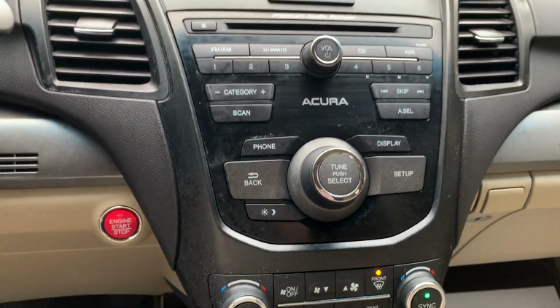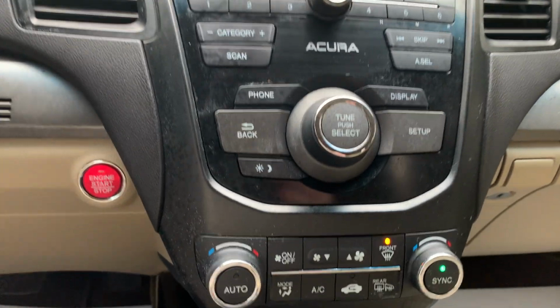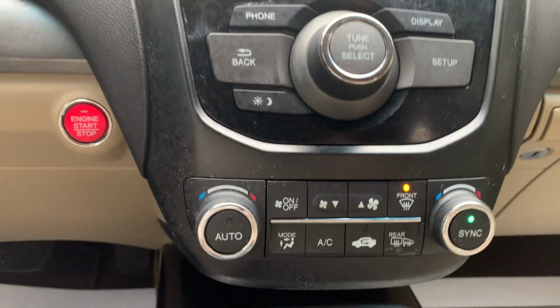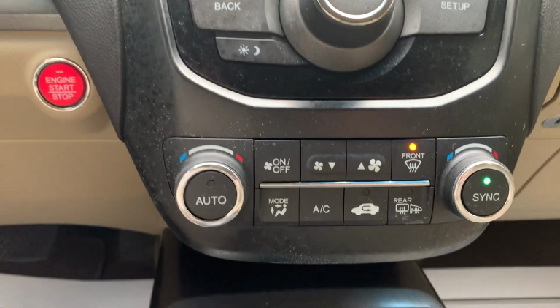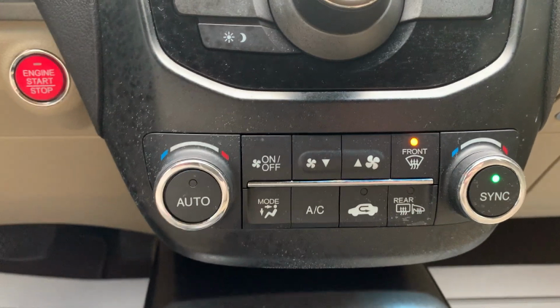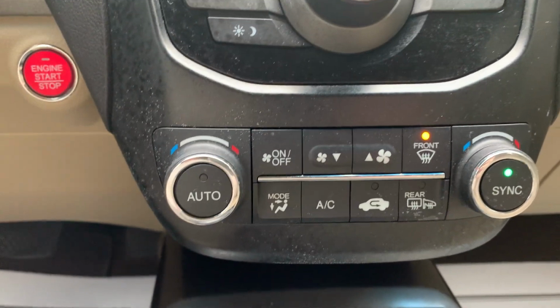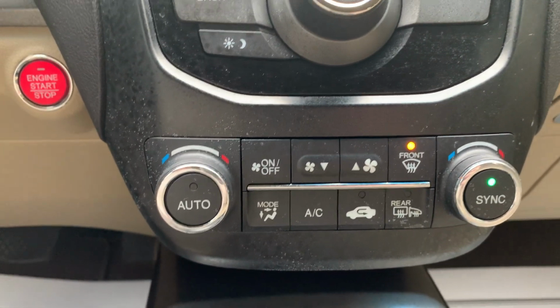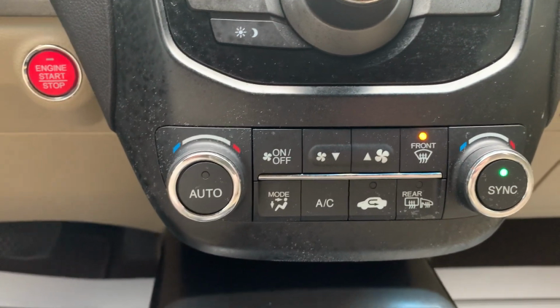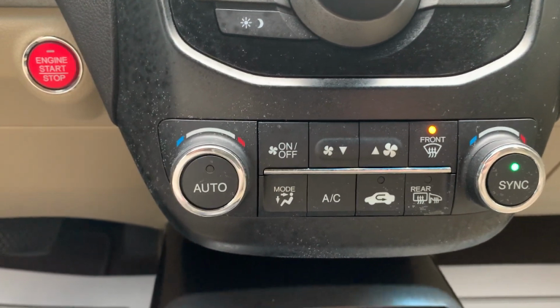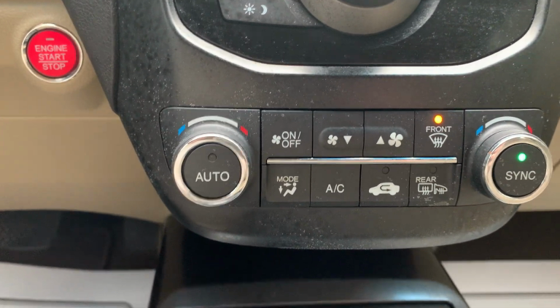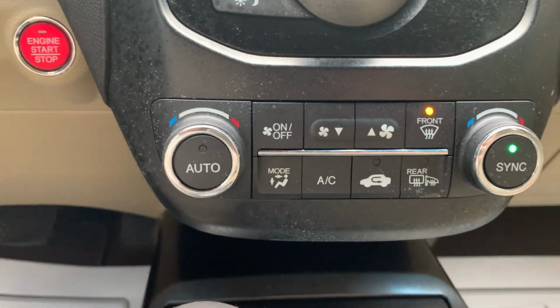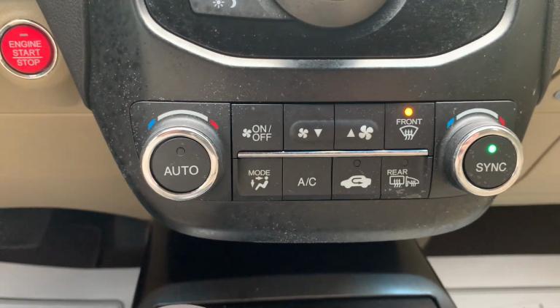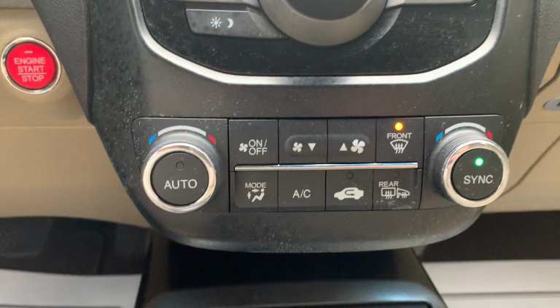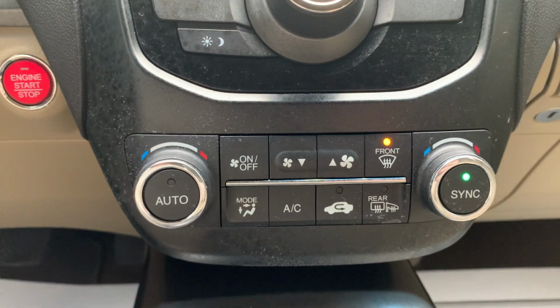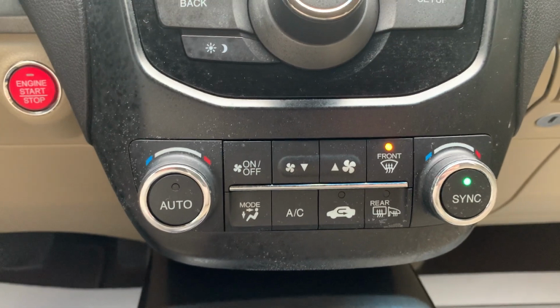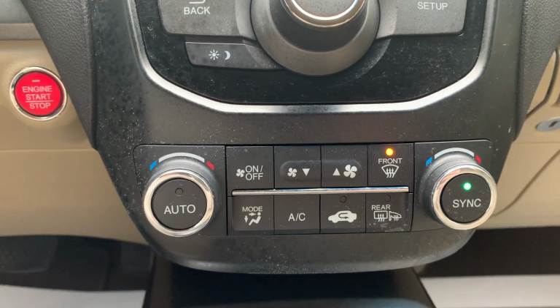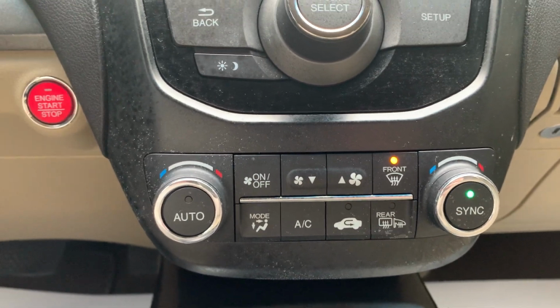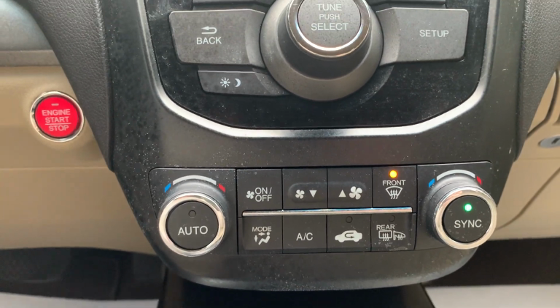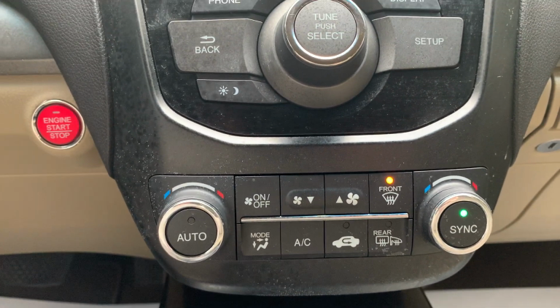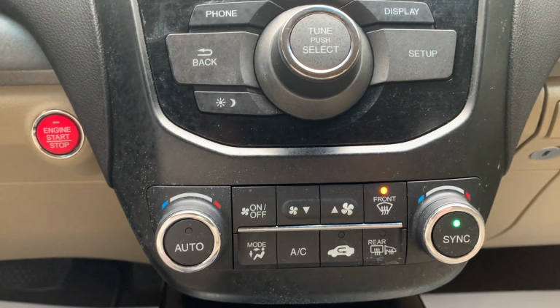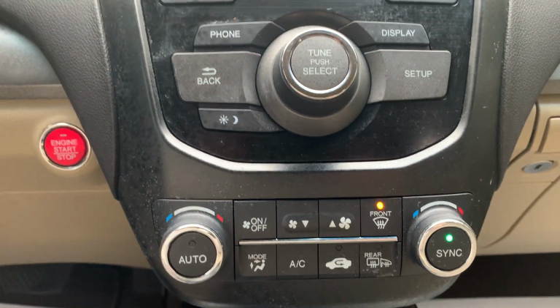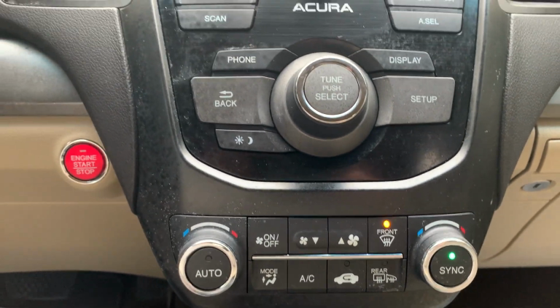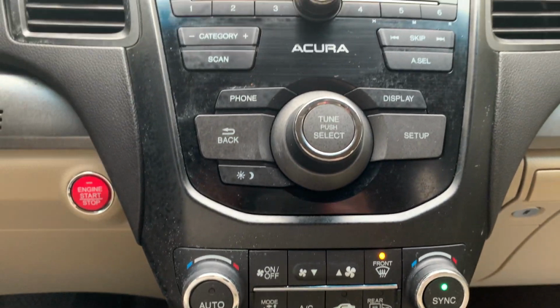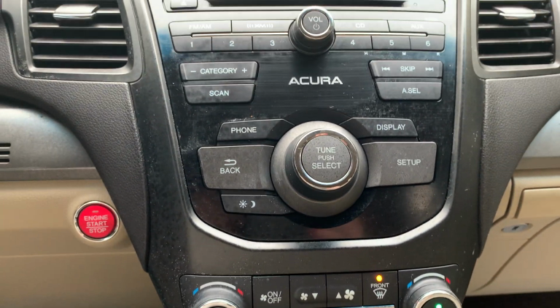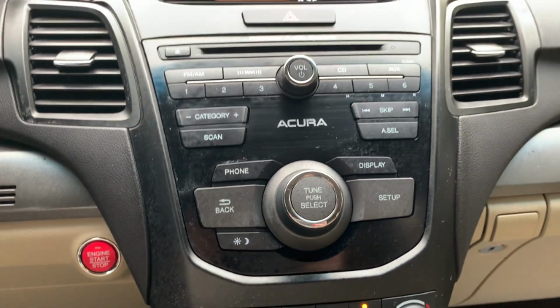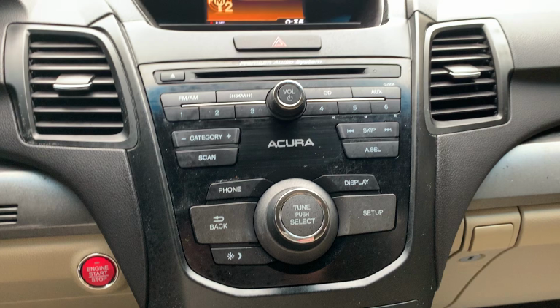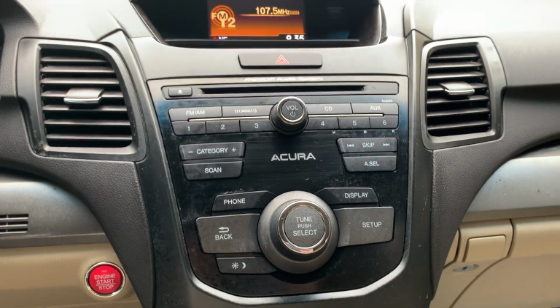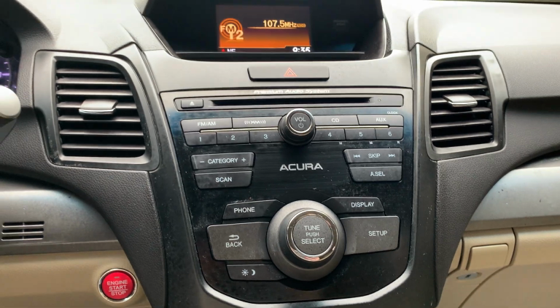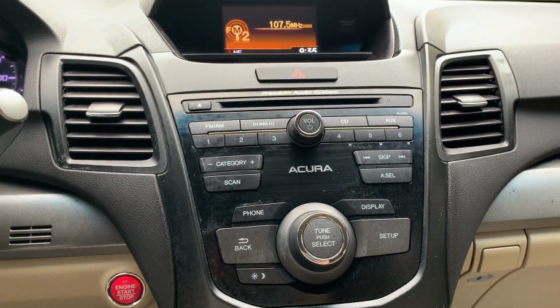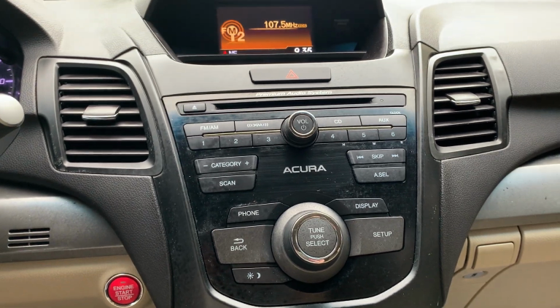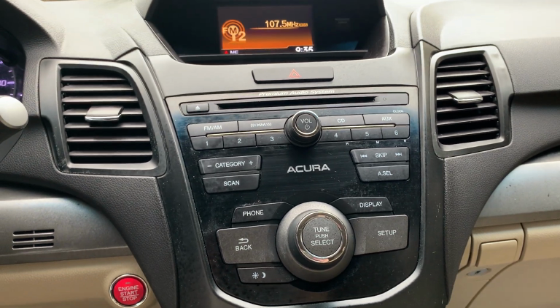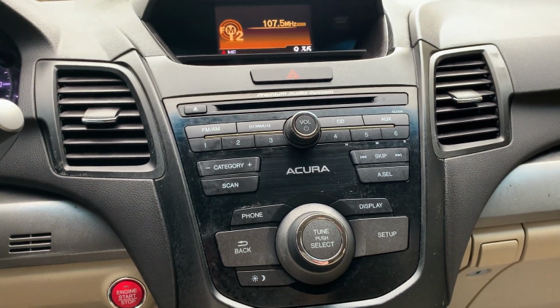It has fully functioning heating and air conditioning with dual zone front climate control, auto sense climate control, front and rear defoggers, and keyless ignition.